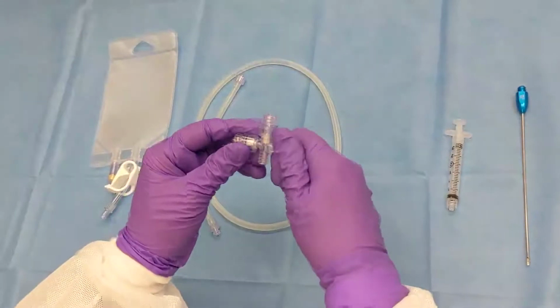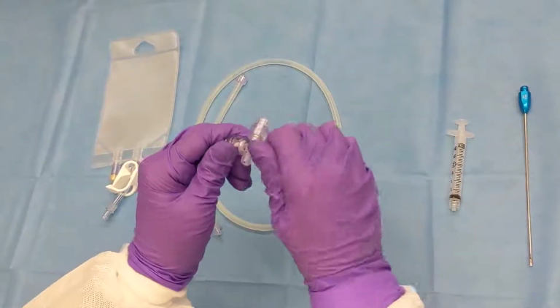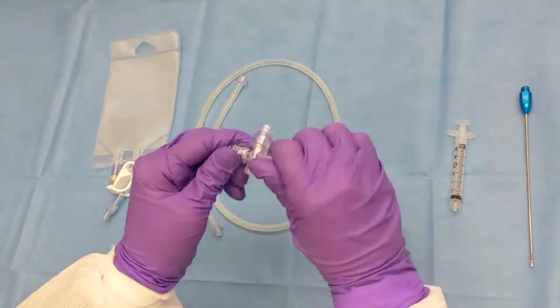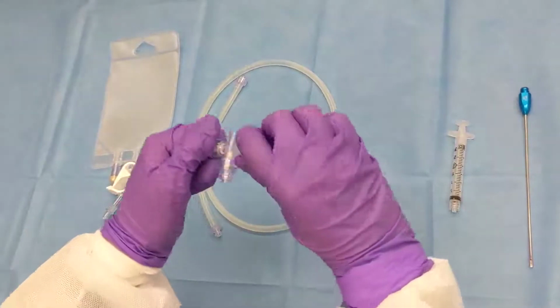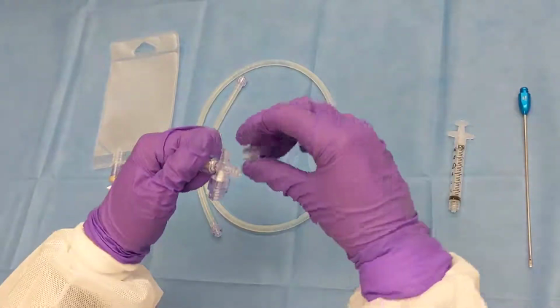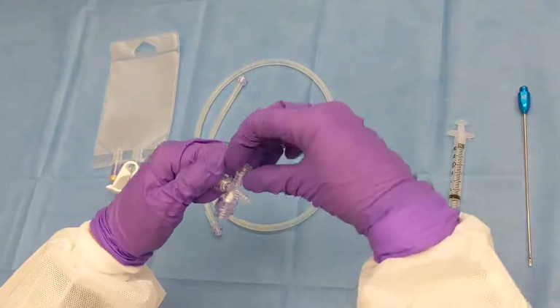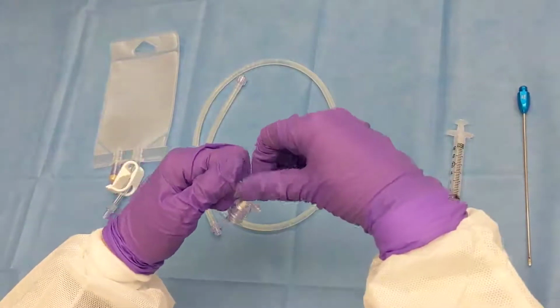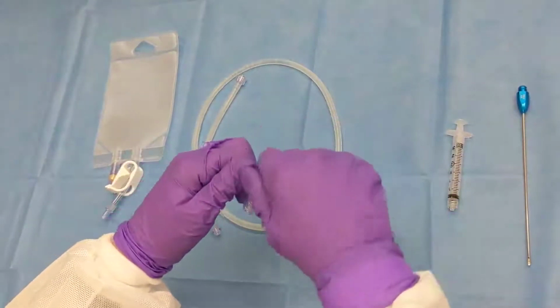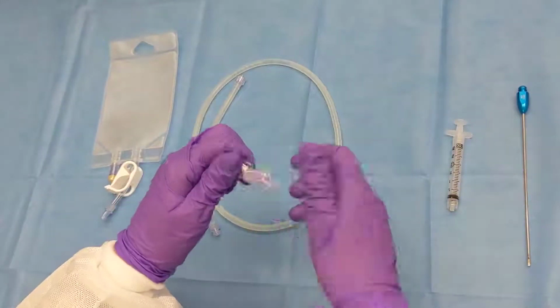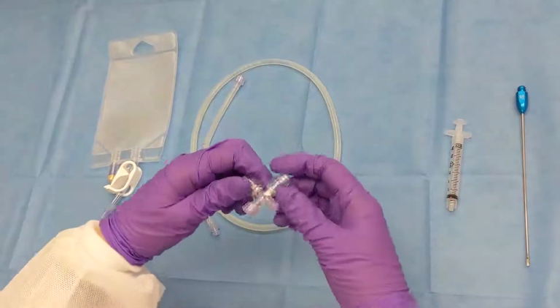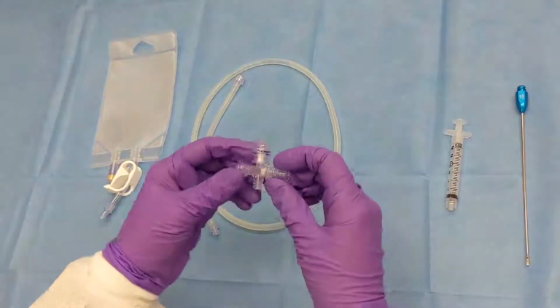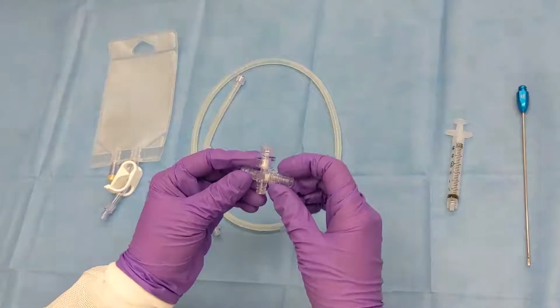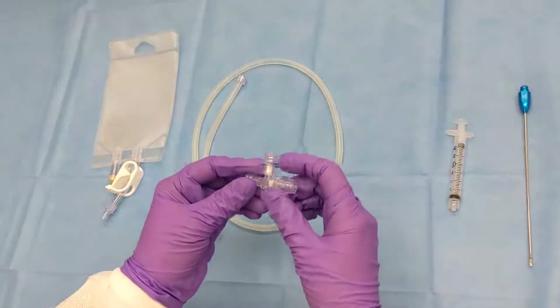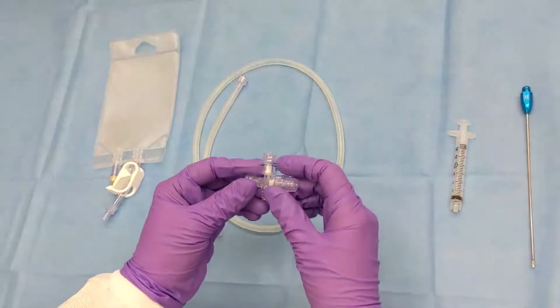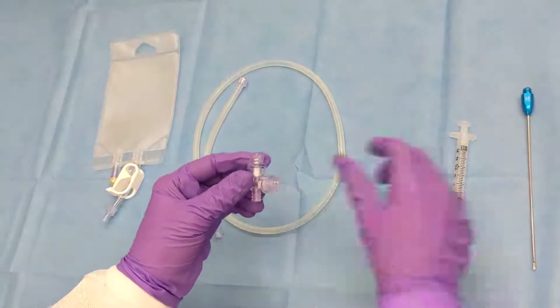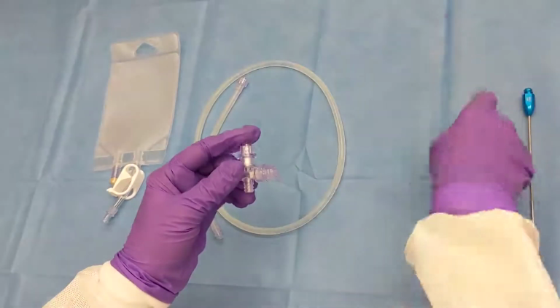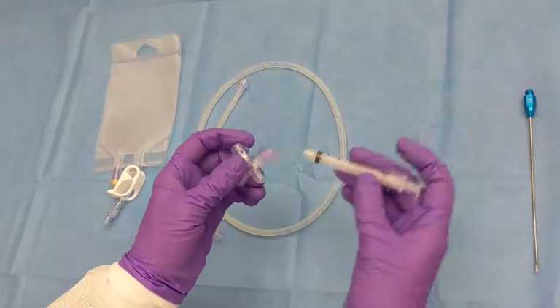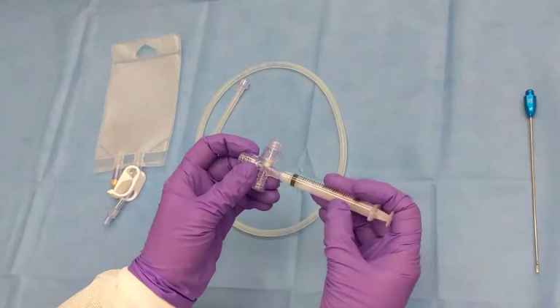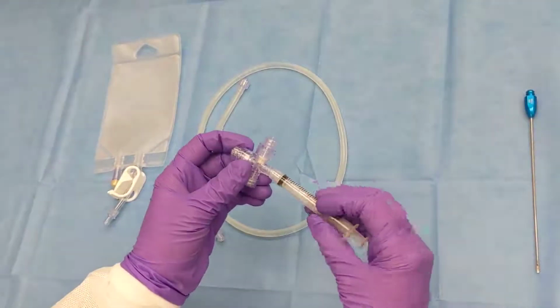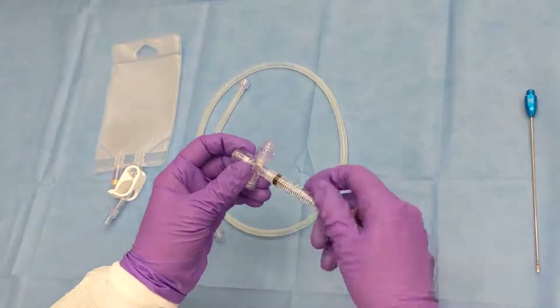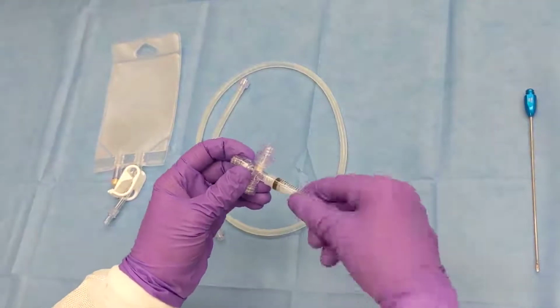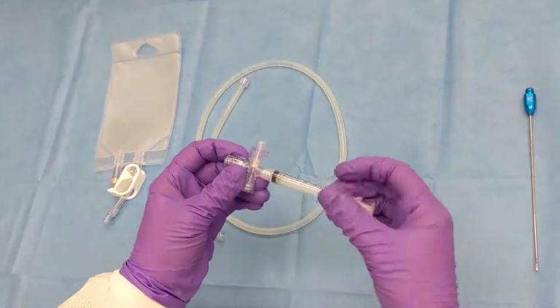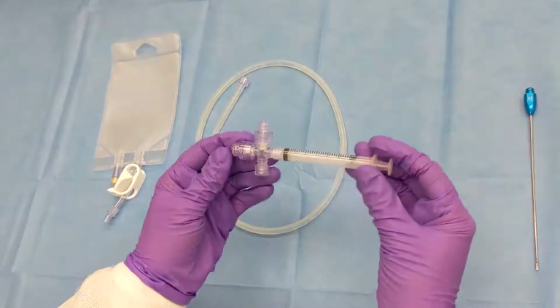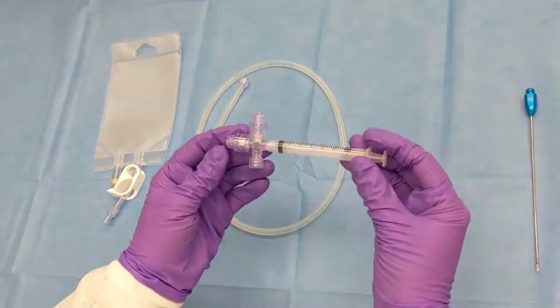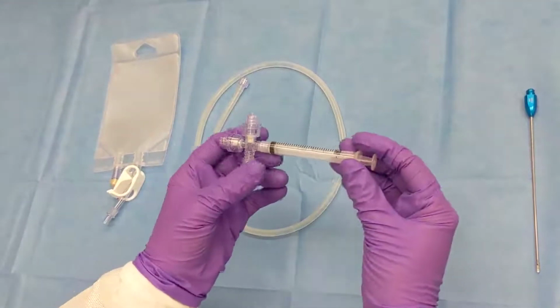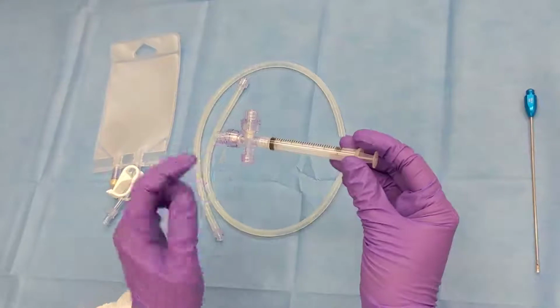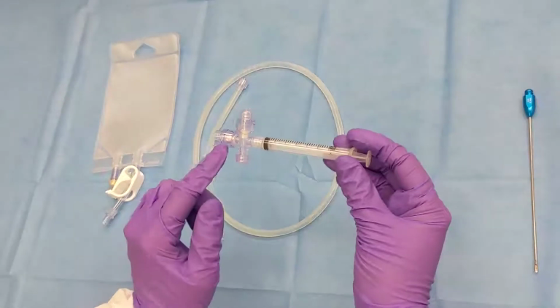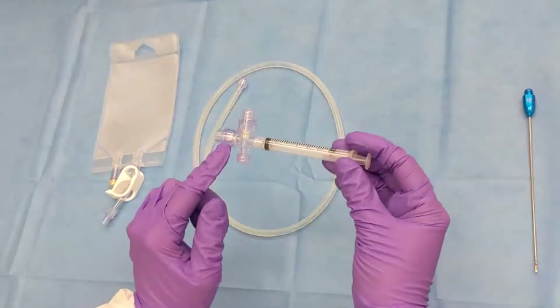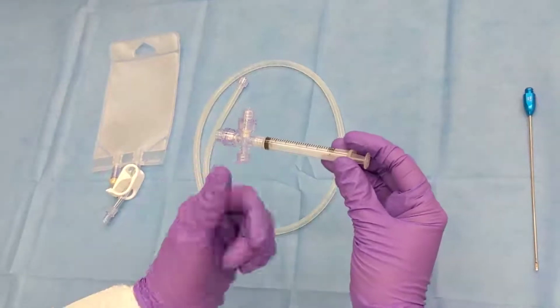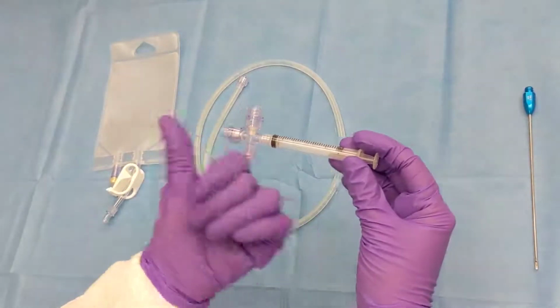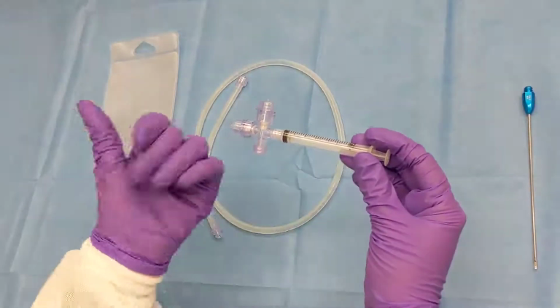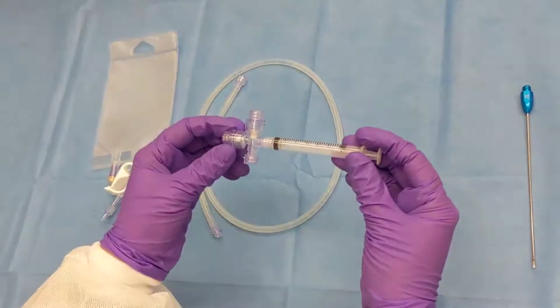Switch the cap to the other open female port and connect your syringe to the AT valve where the arrow is indicating outward.